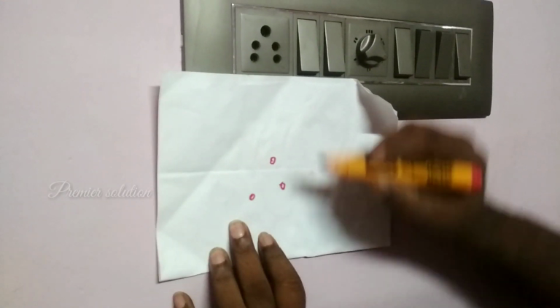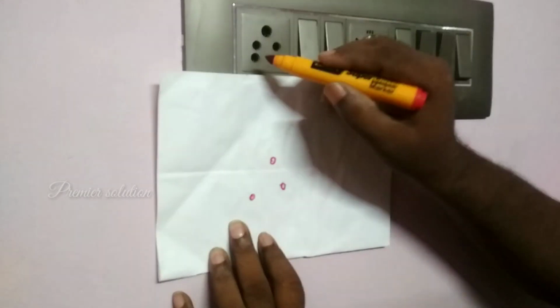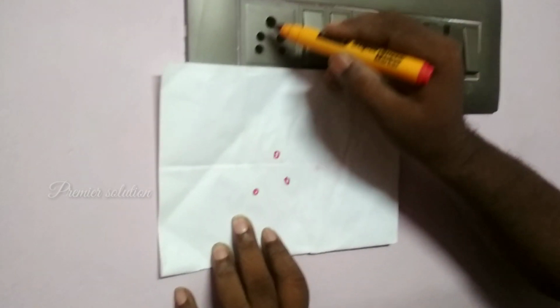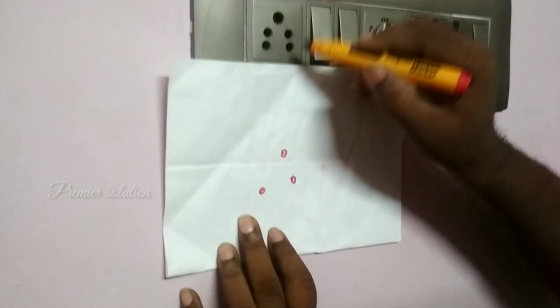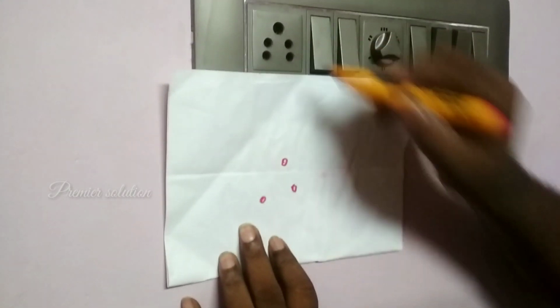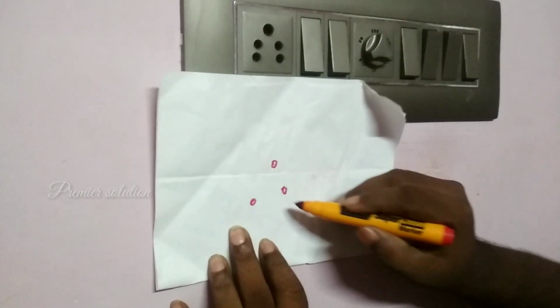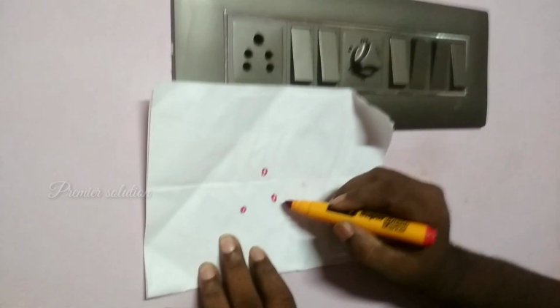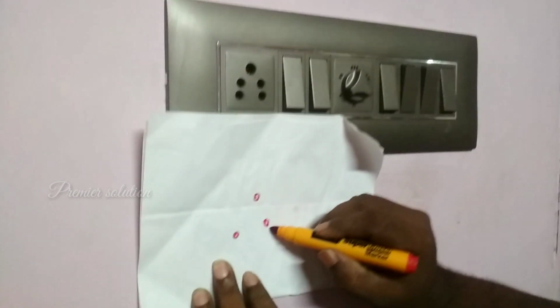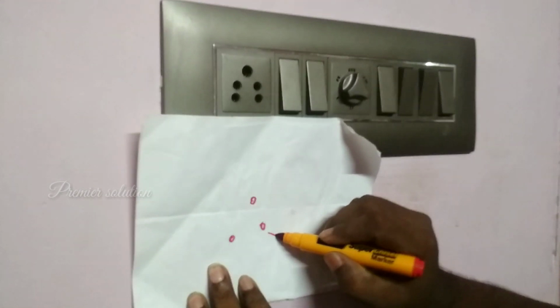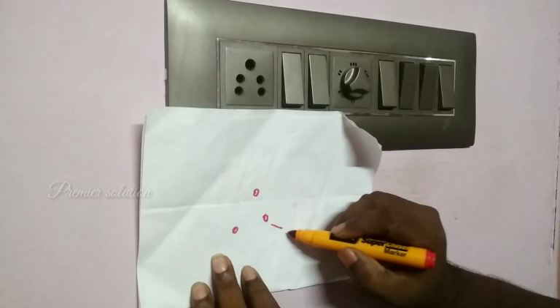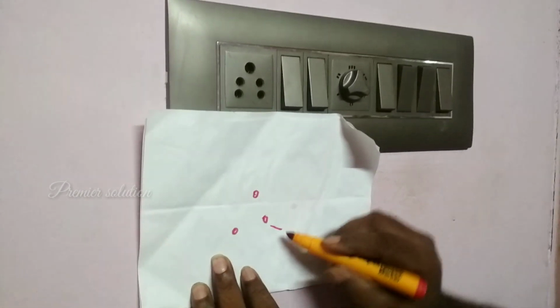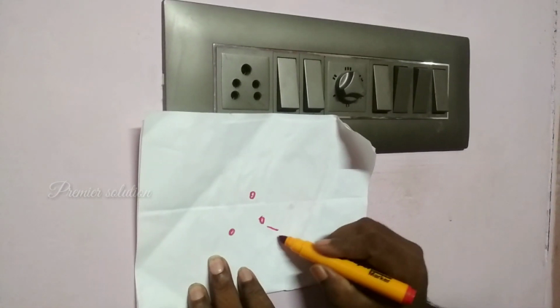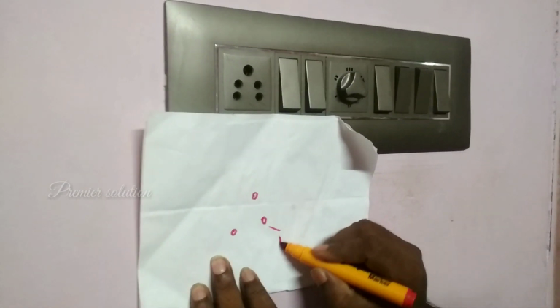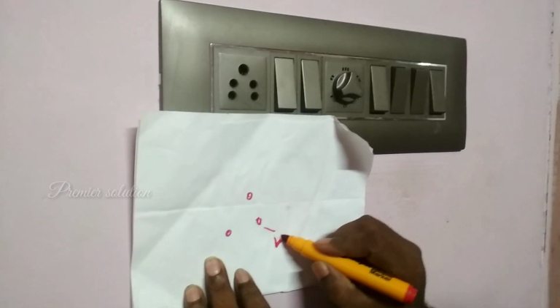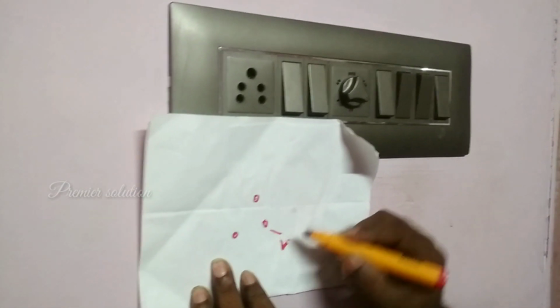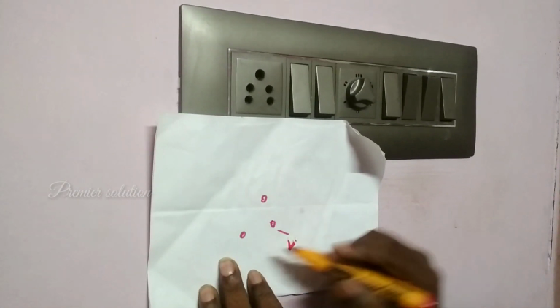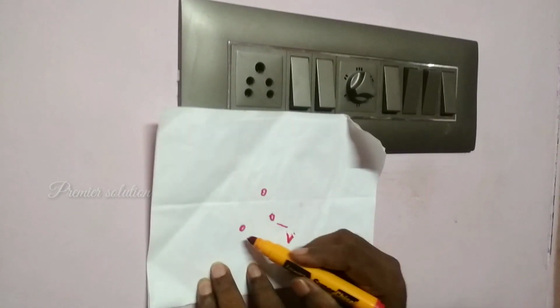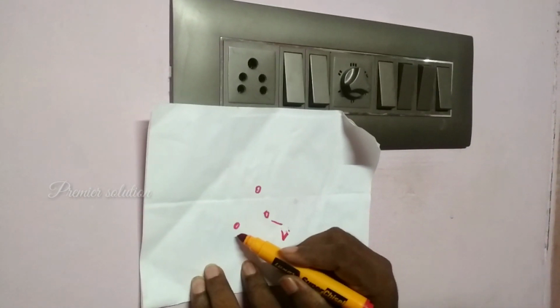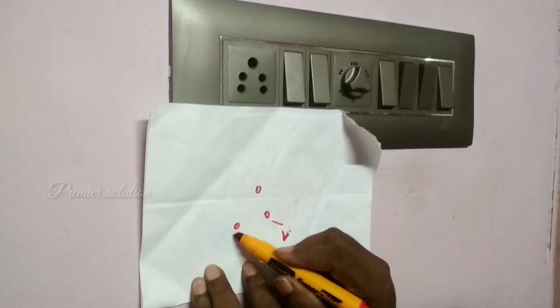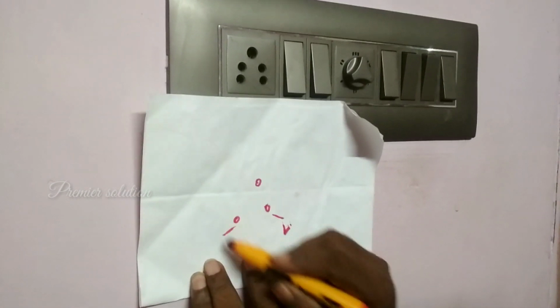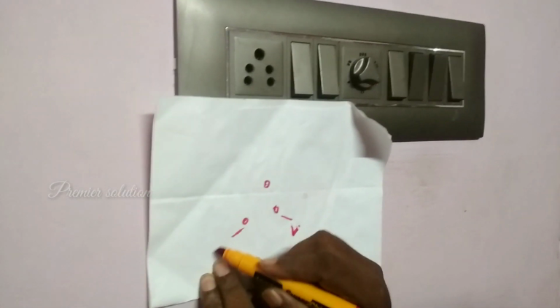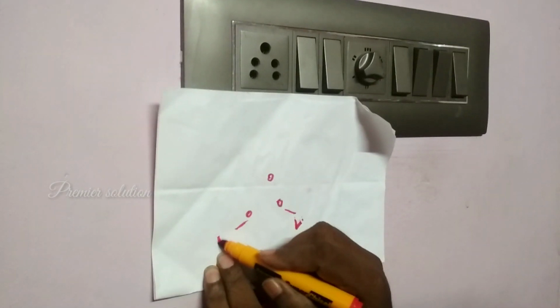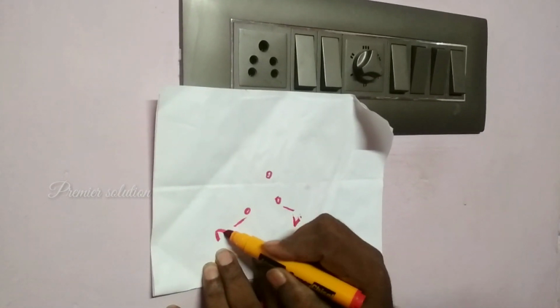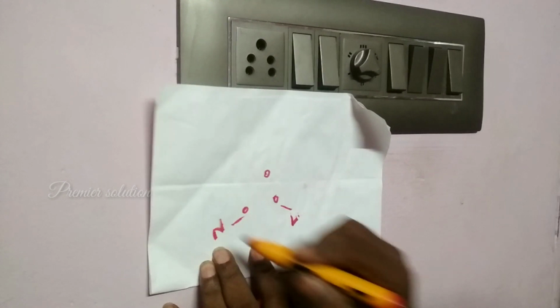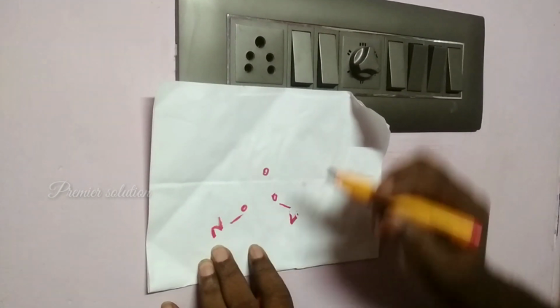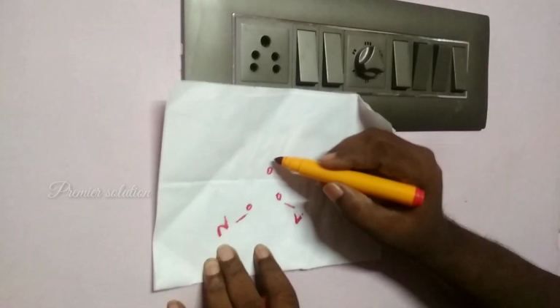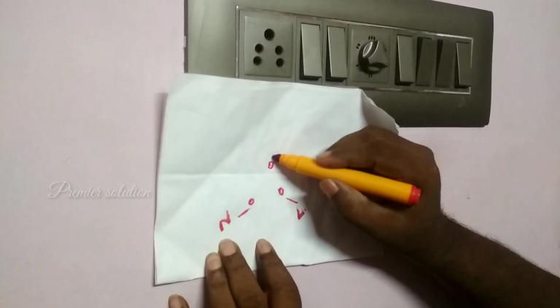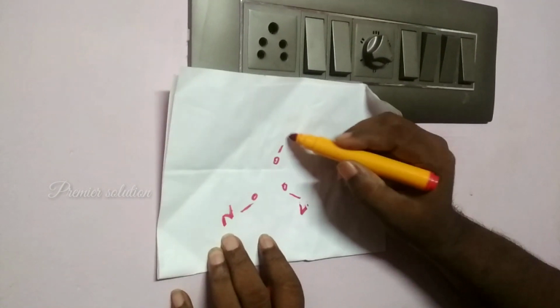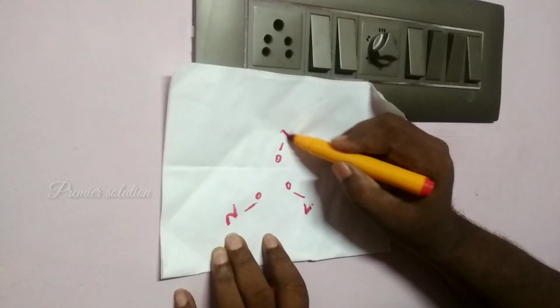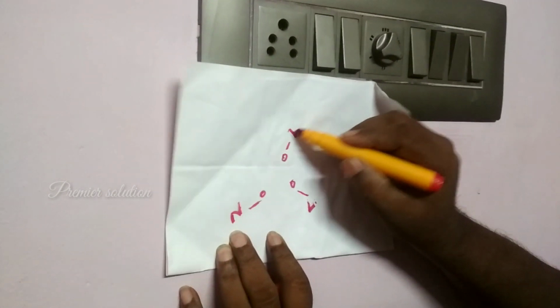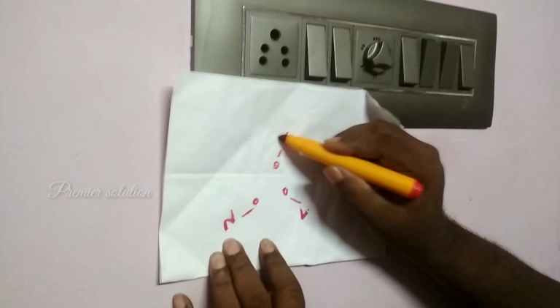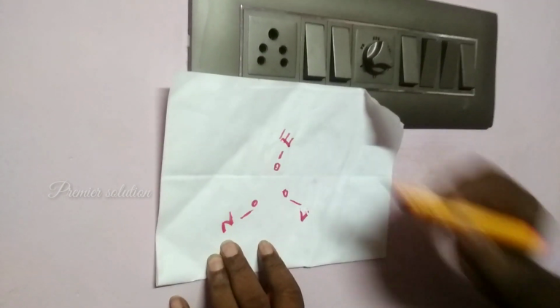In the switch port connections, this one is line, this one is neutral, and this one is earth.